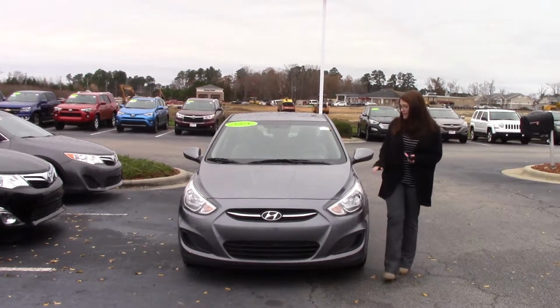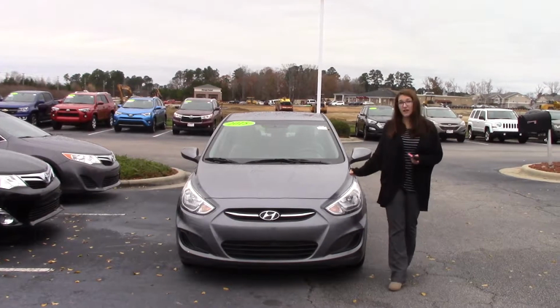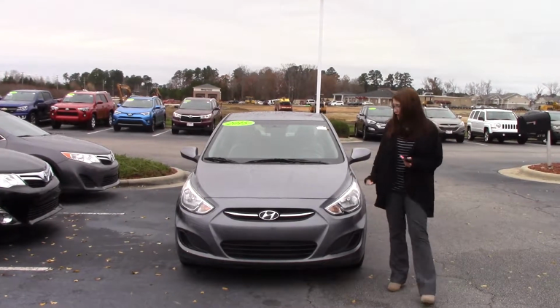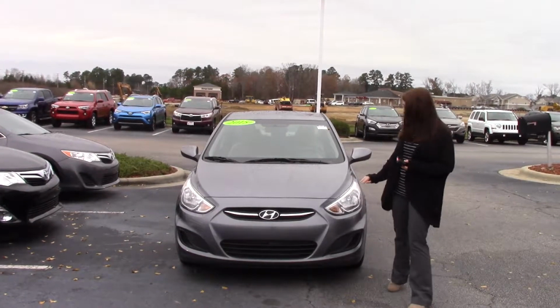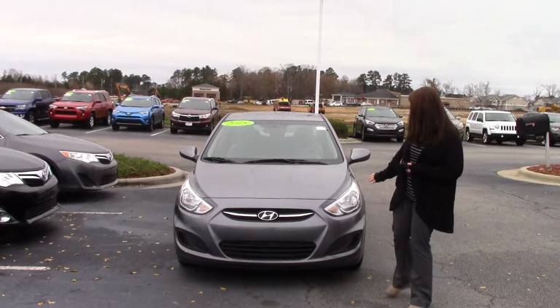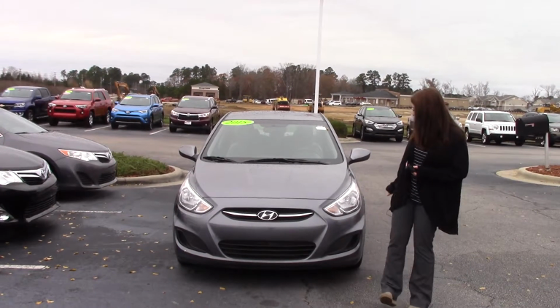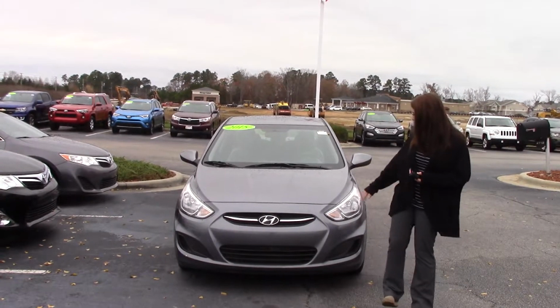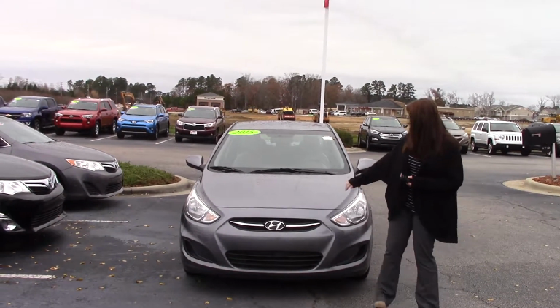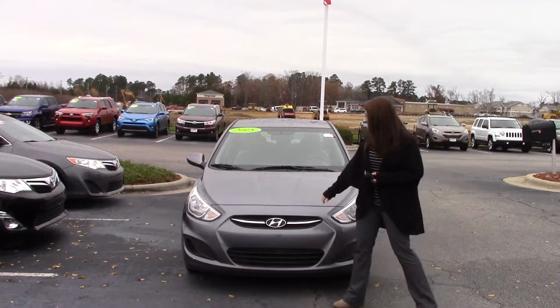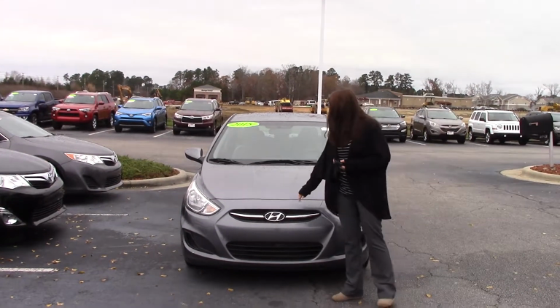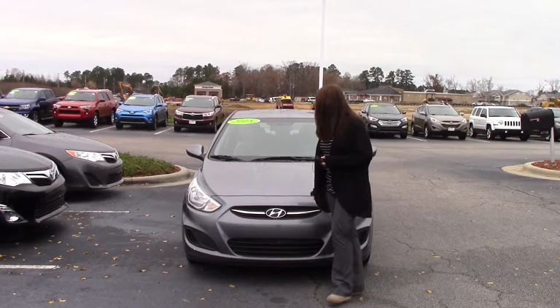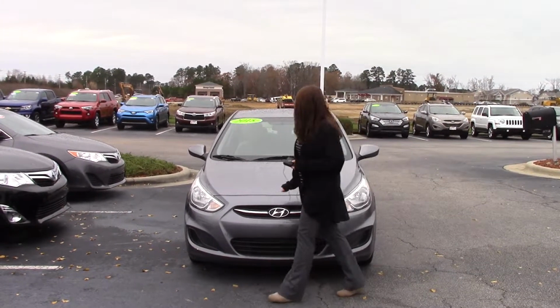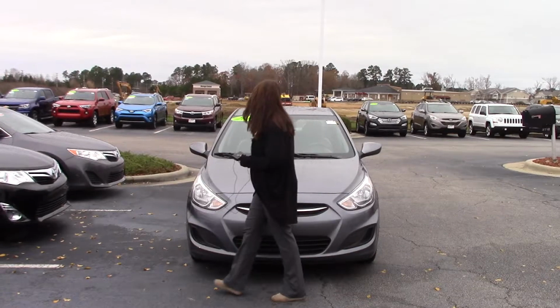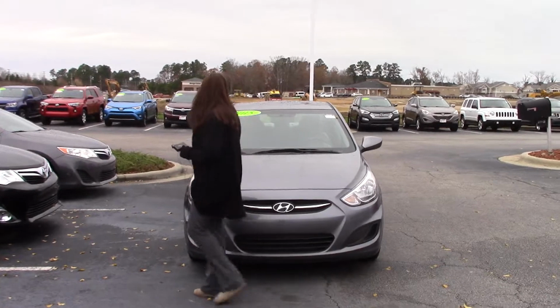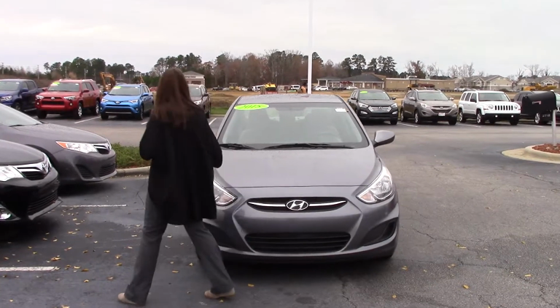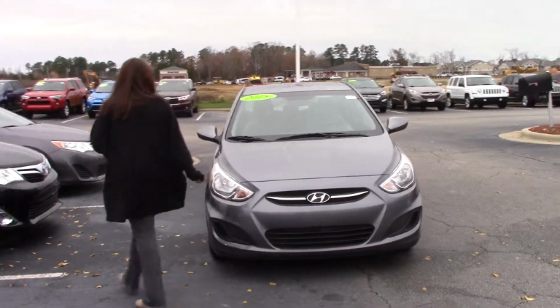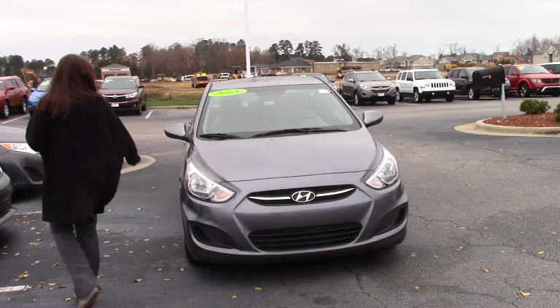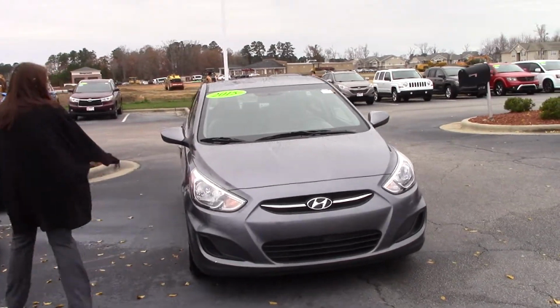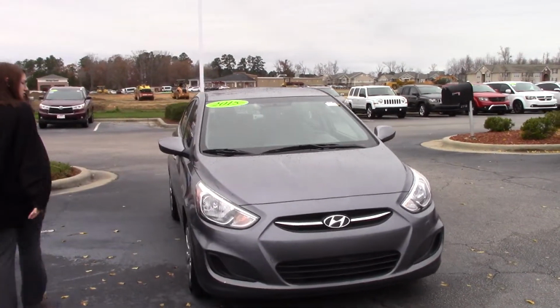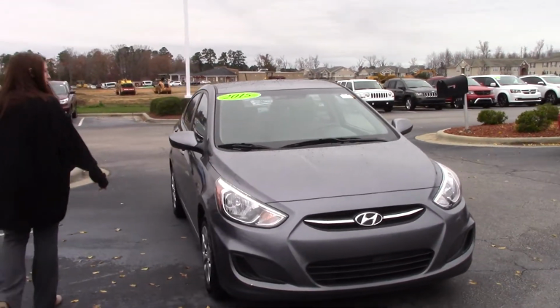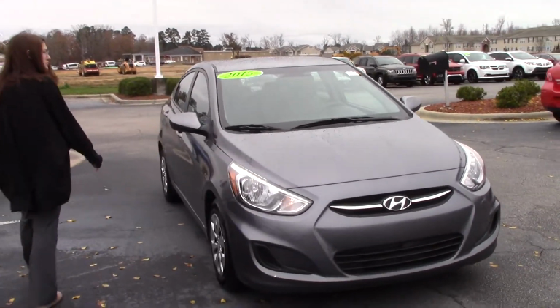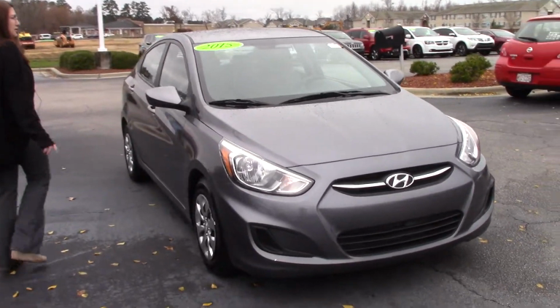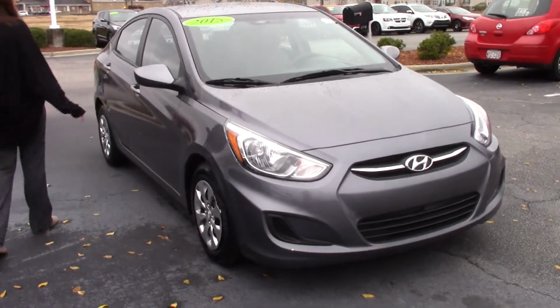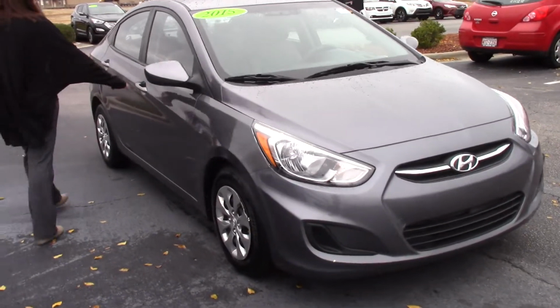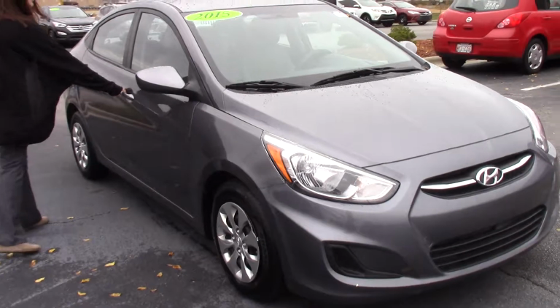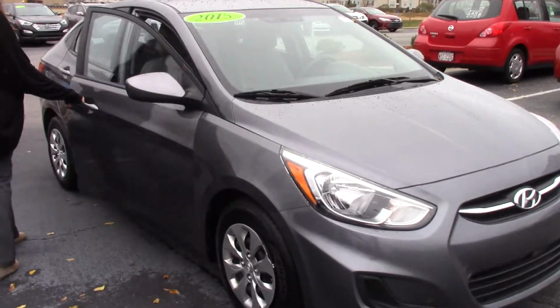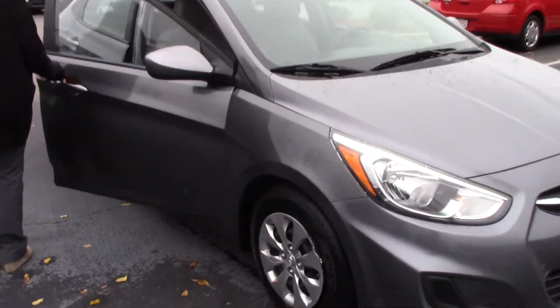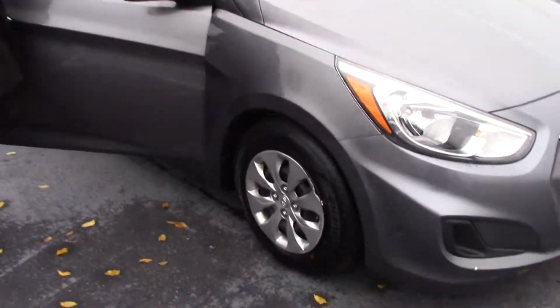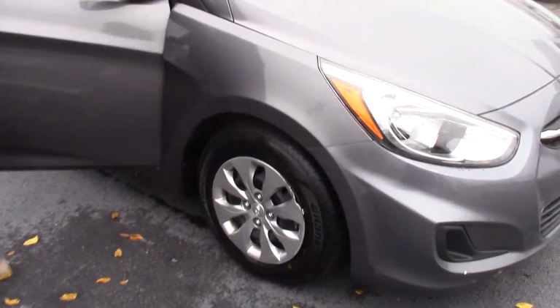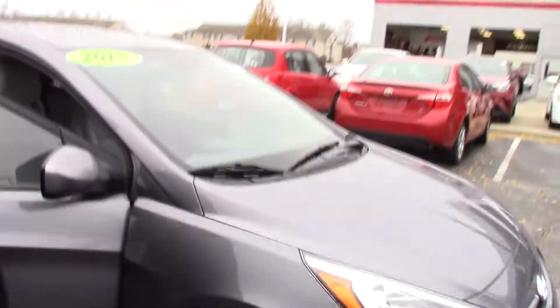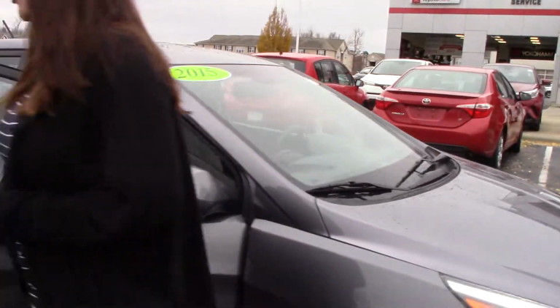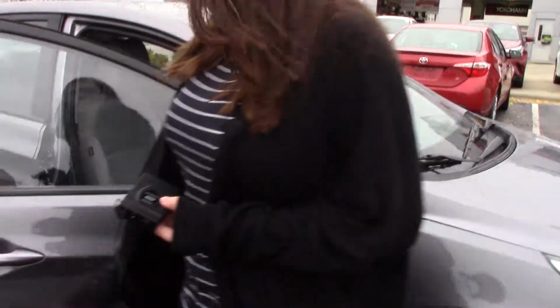It is gray in color. You have your wonderful headlights and Hyundai badging here. It is a 2015 in great condition, low miles, and a great price on this vehicle. If you want a reliable vehicle, this is one for you at a great price.